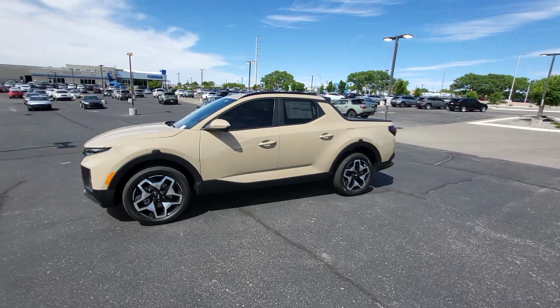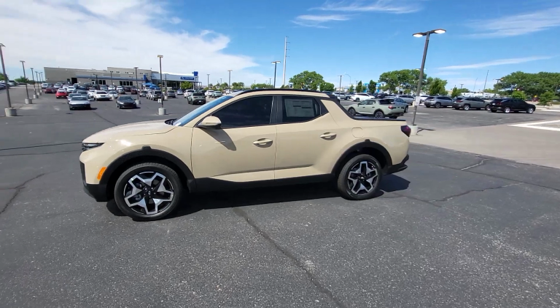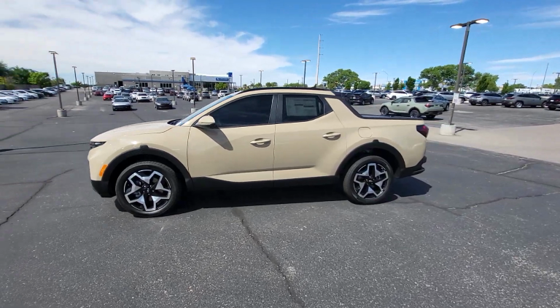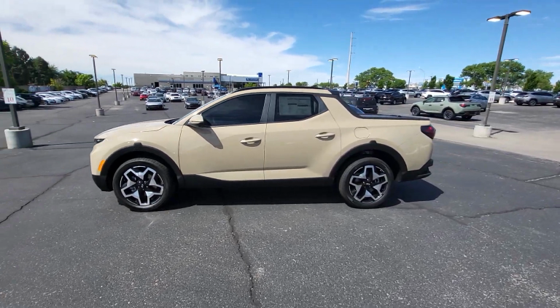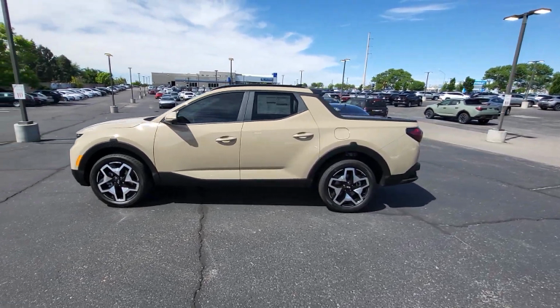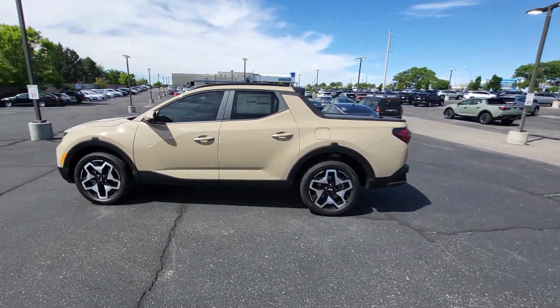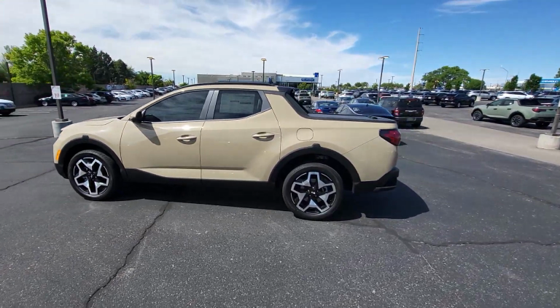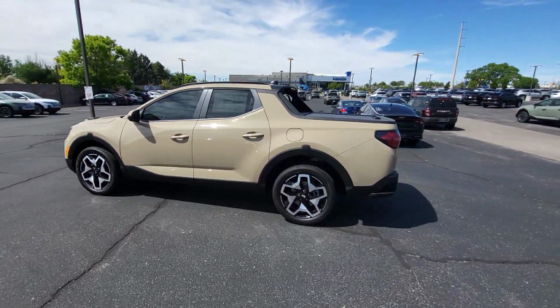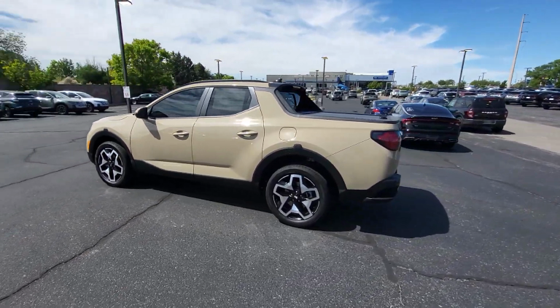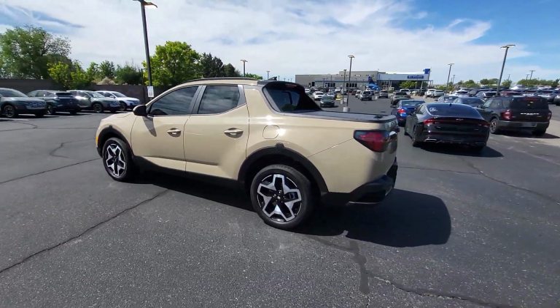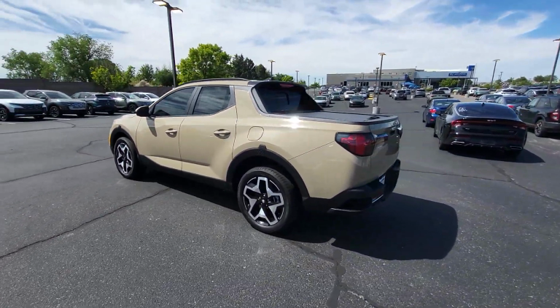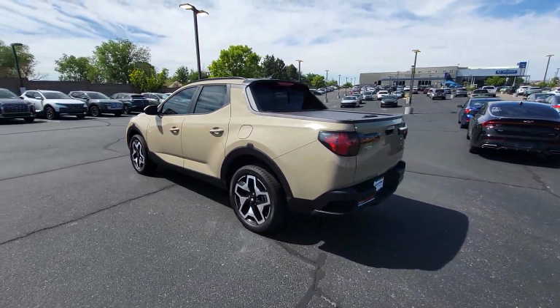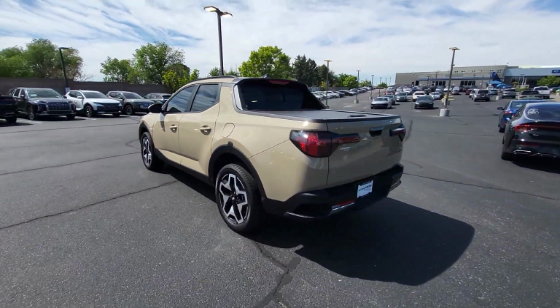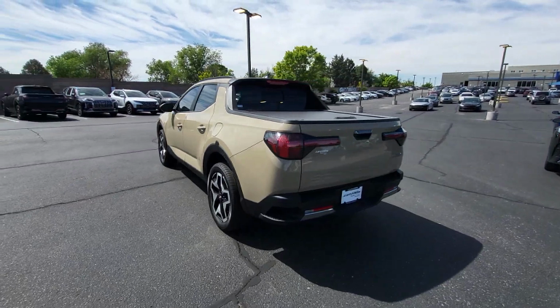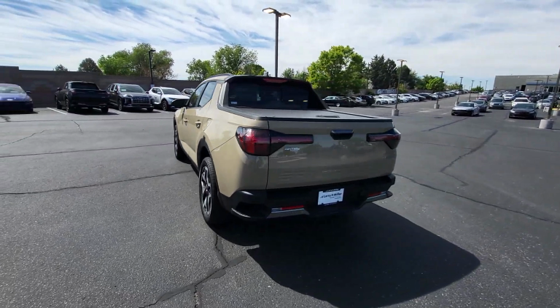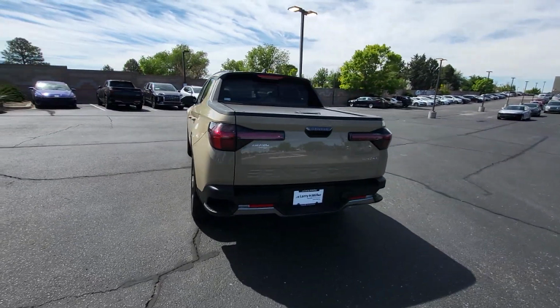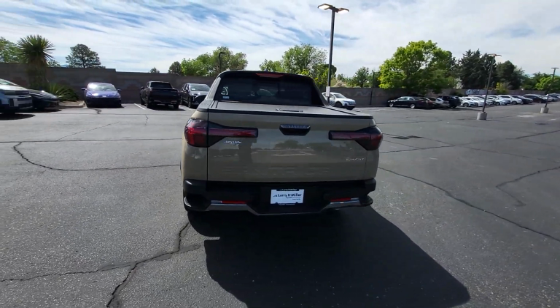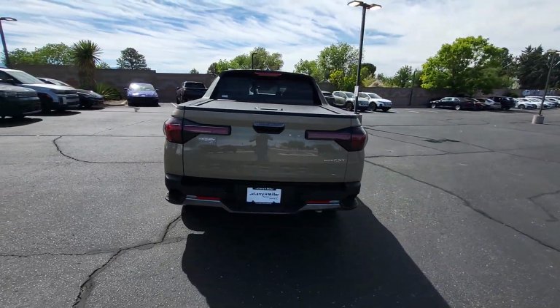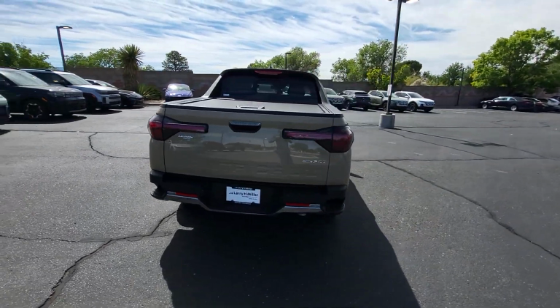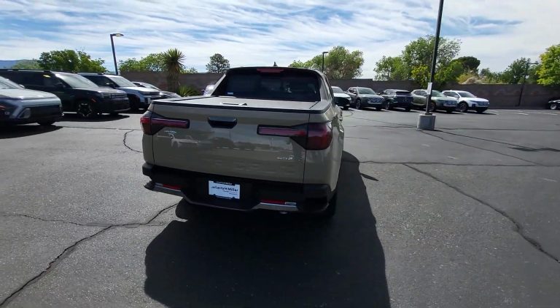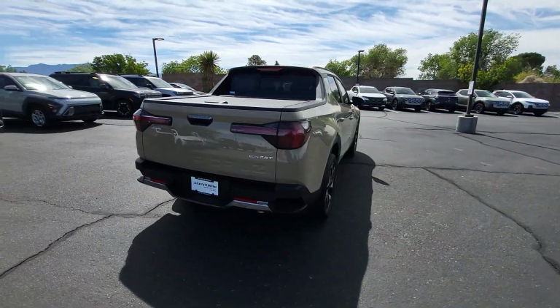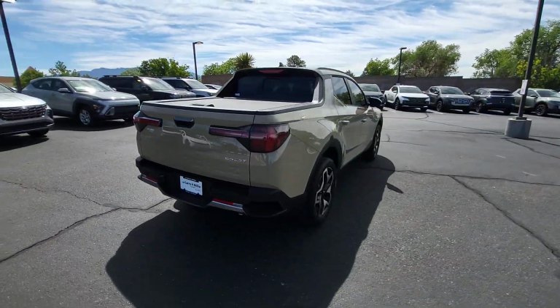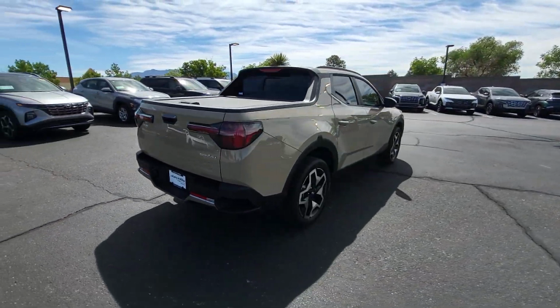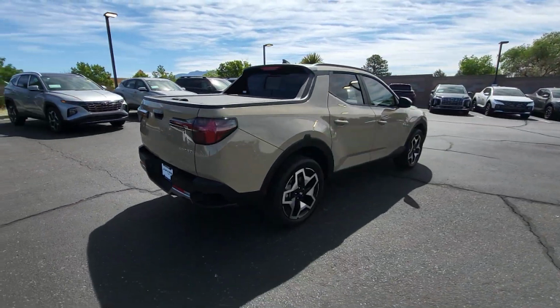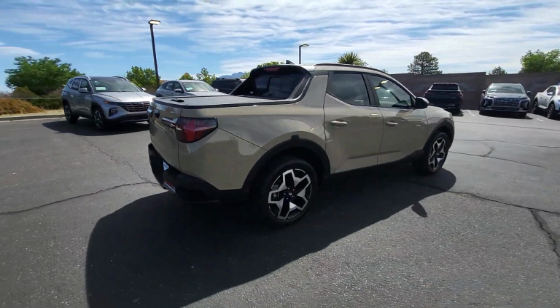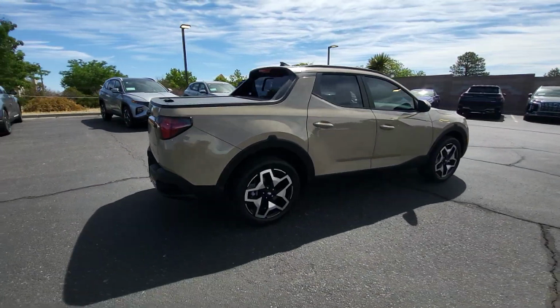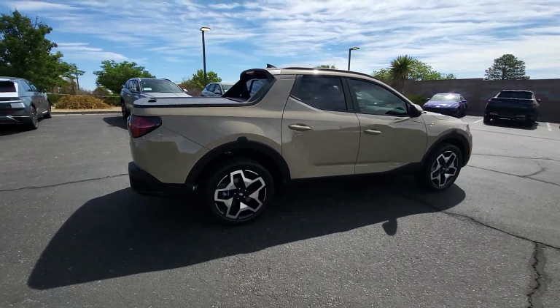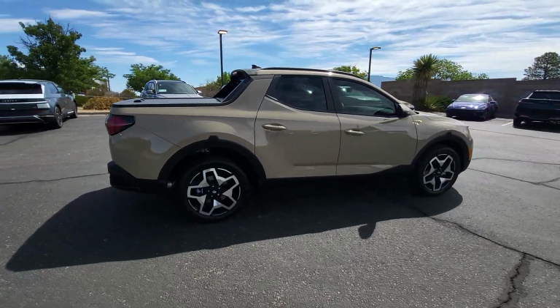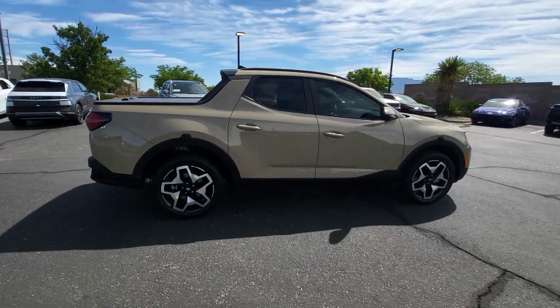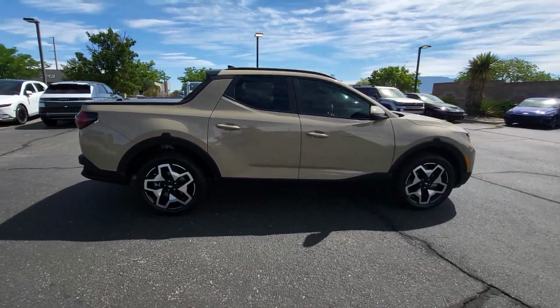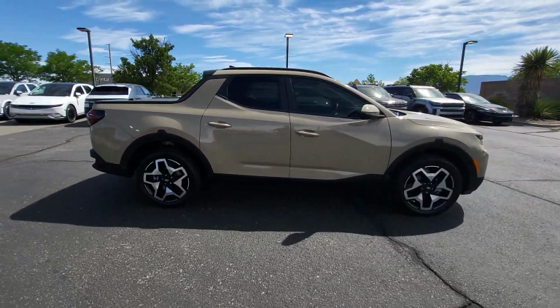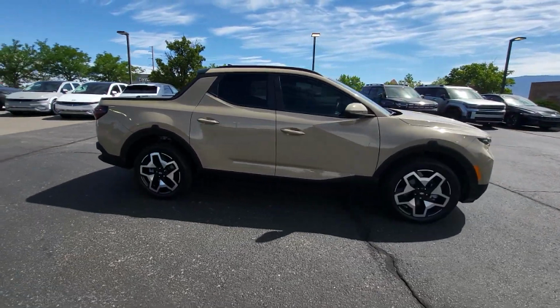Here is a wonderful 2024 Hyundai Santa Cruz. Enjoy a view of this gutsy Hyundai Santa Cruz, the stylish adventure utility vehicle that pairs composed comfort with high-tech capability.